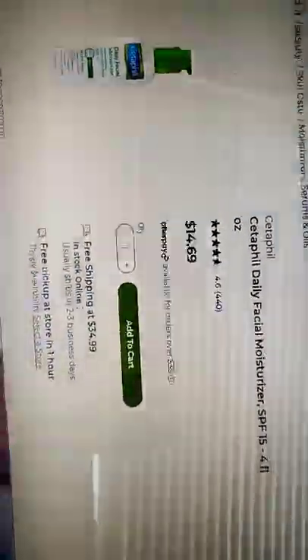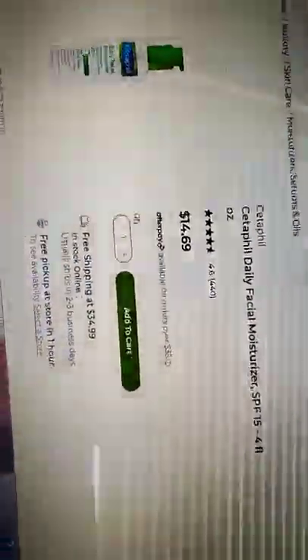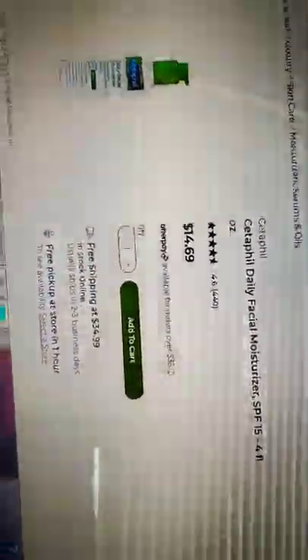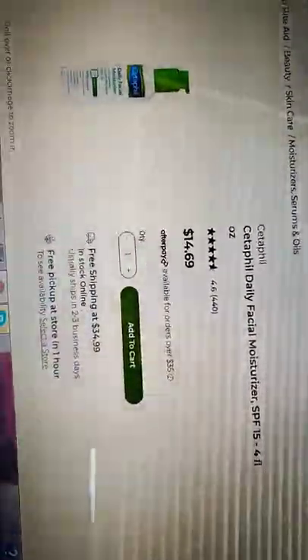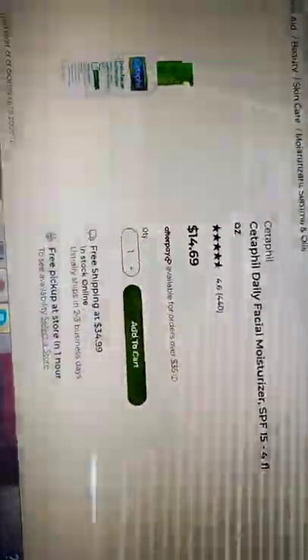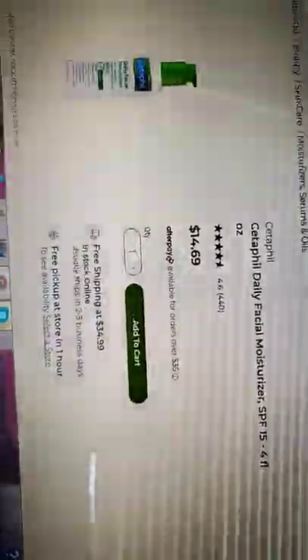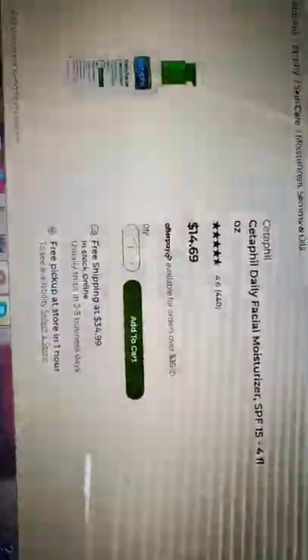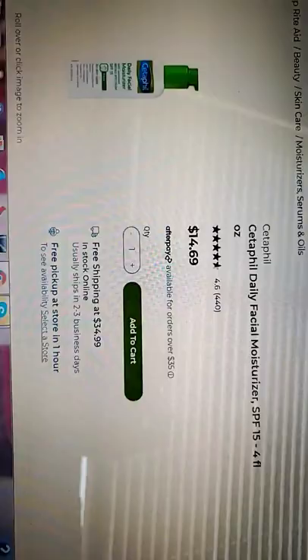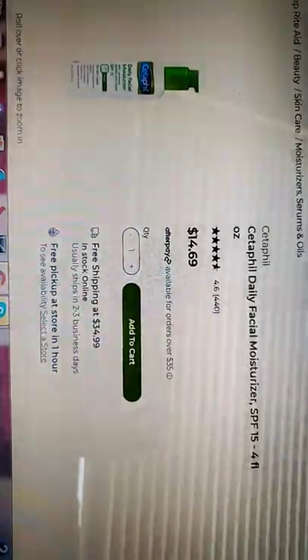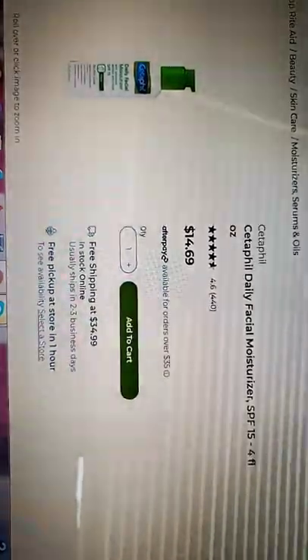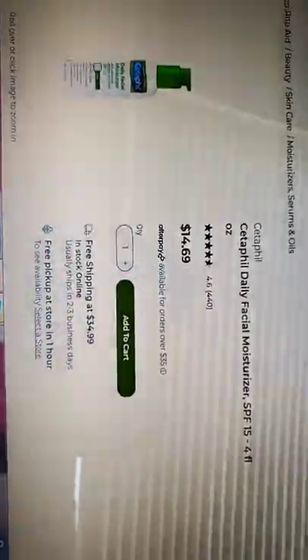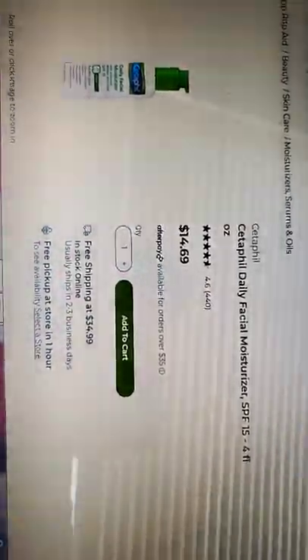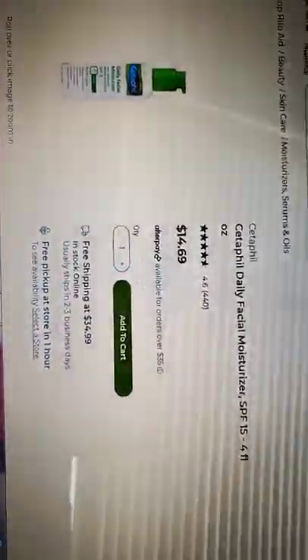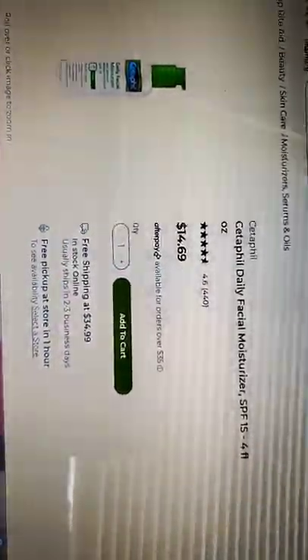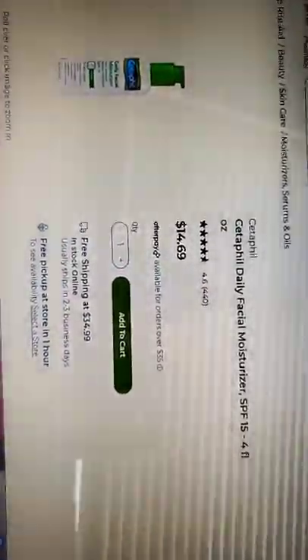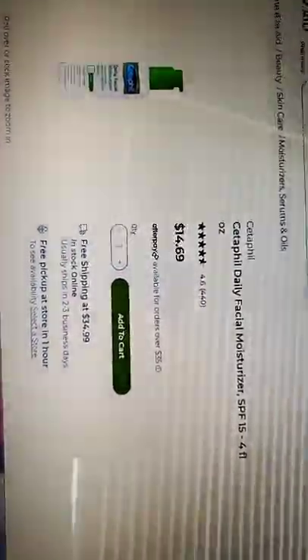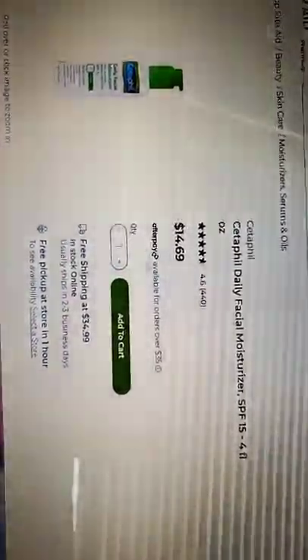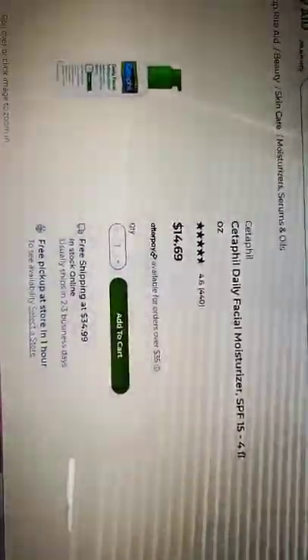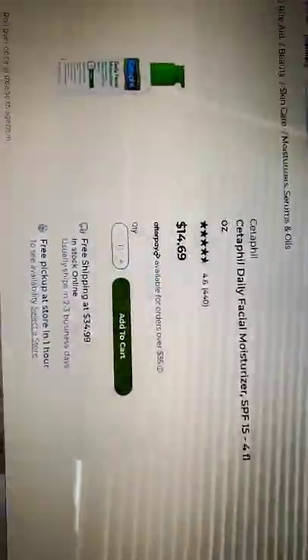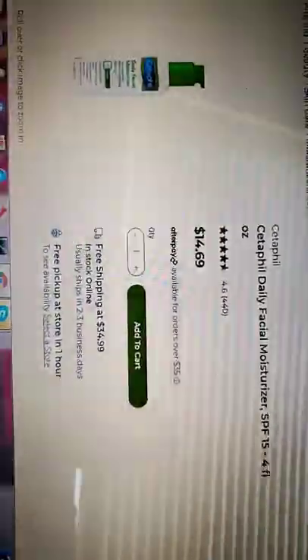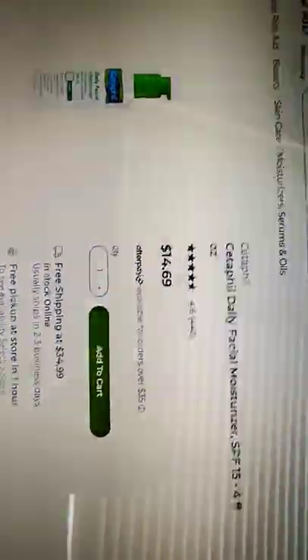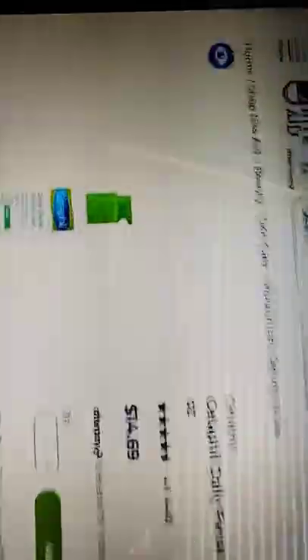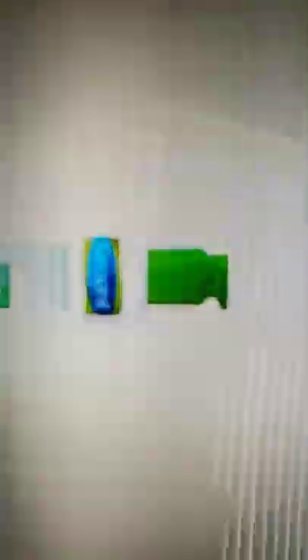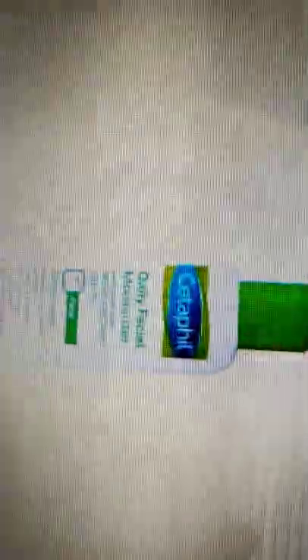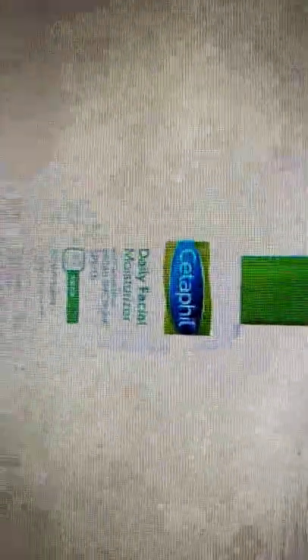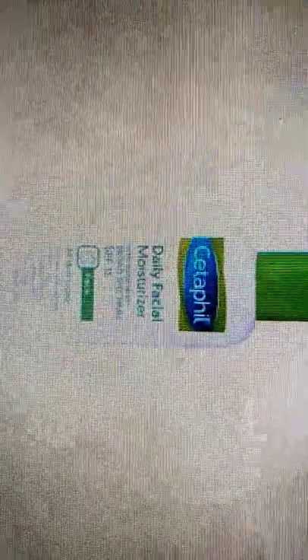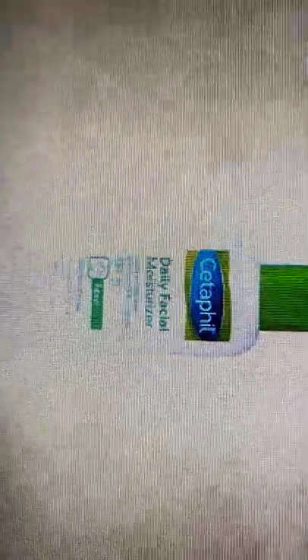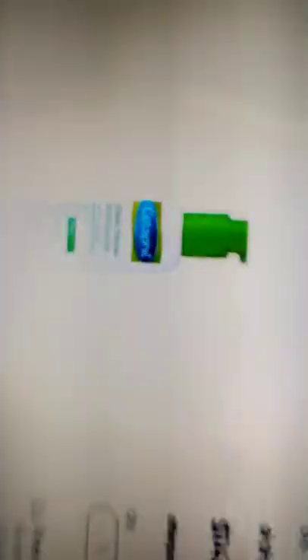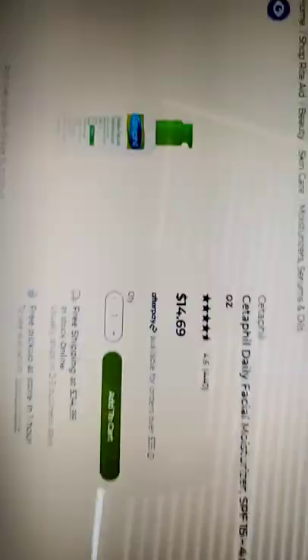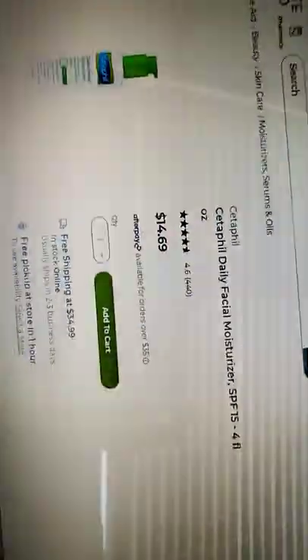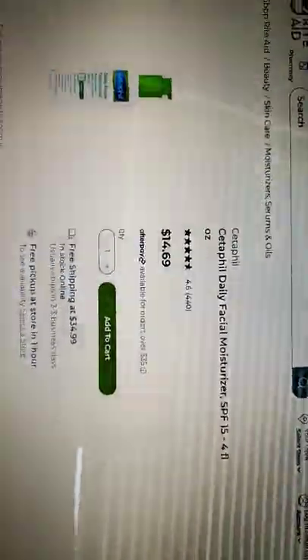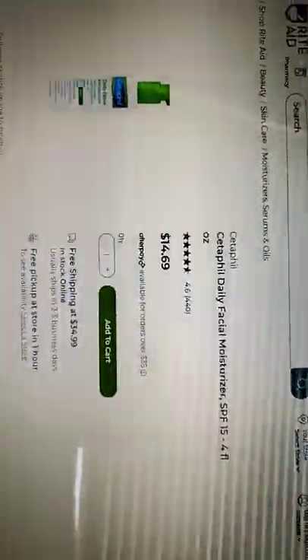Next is CeraVe's daily facial moisturizer with SPF. It's $15 and it's a sunscreen. This is really good.